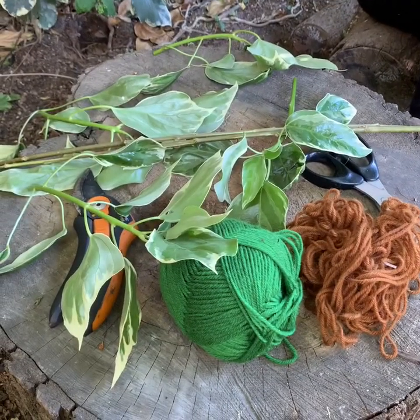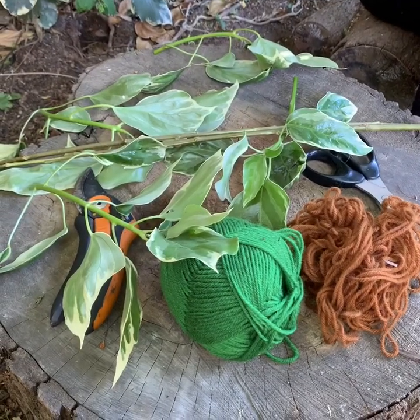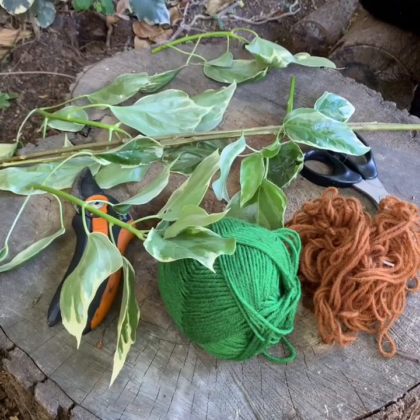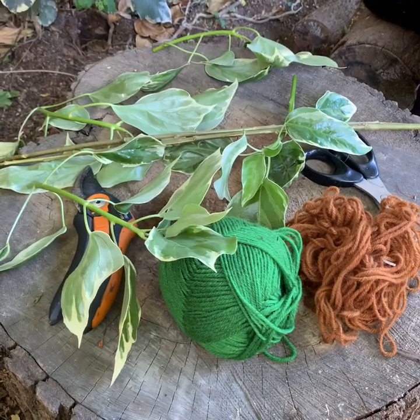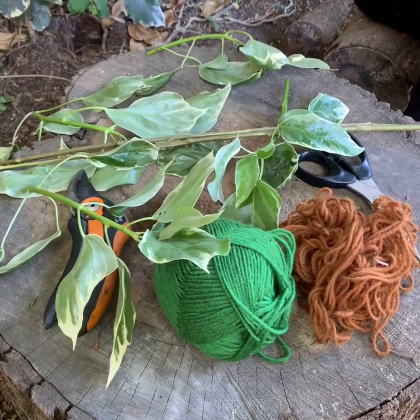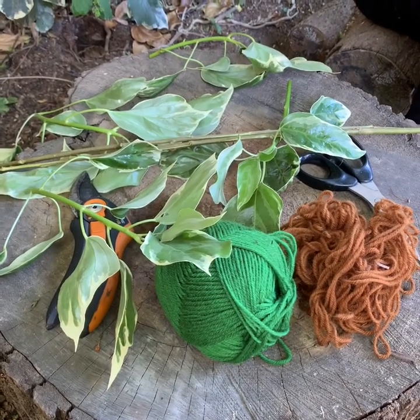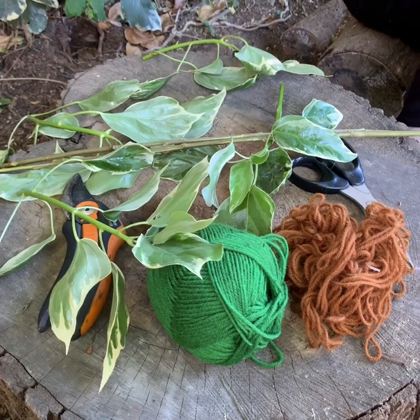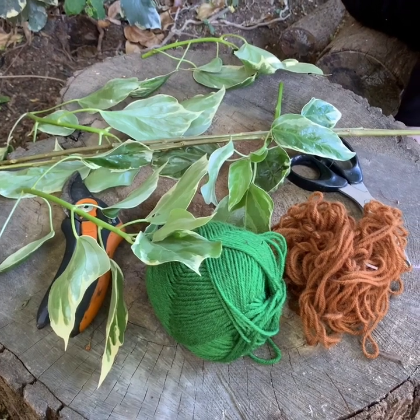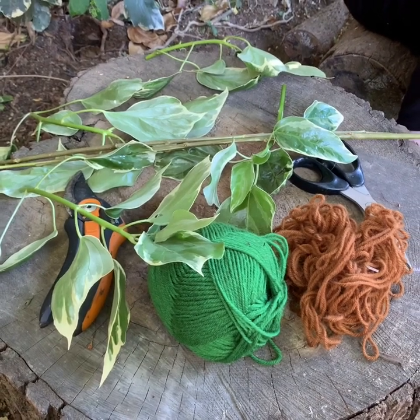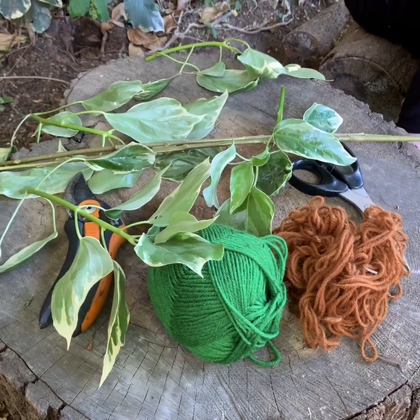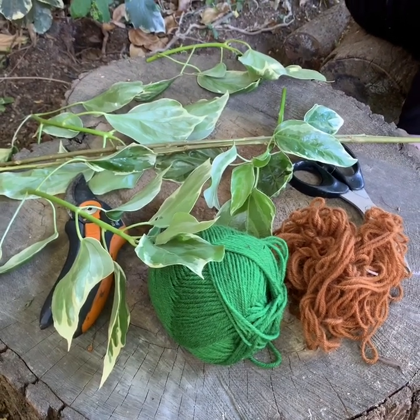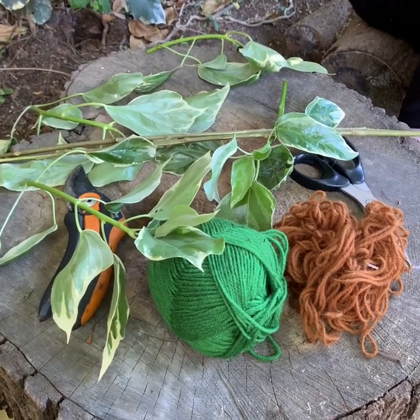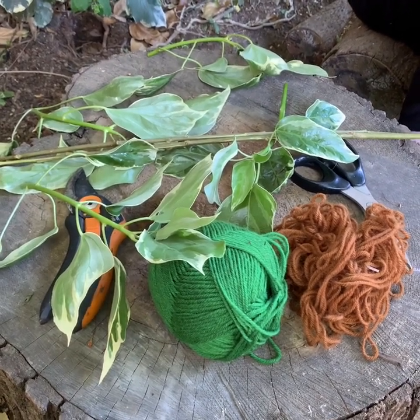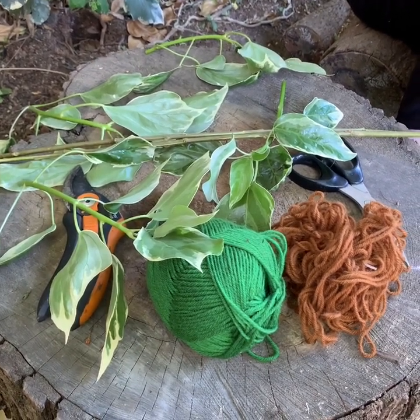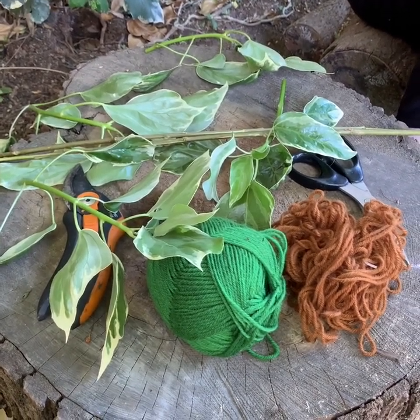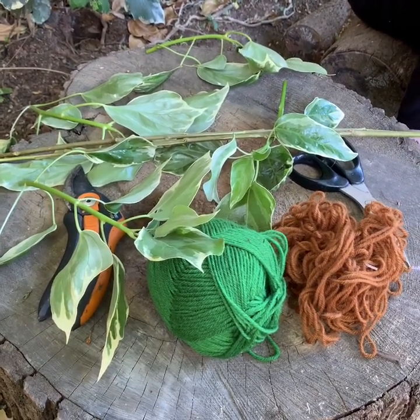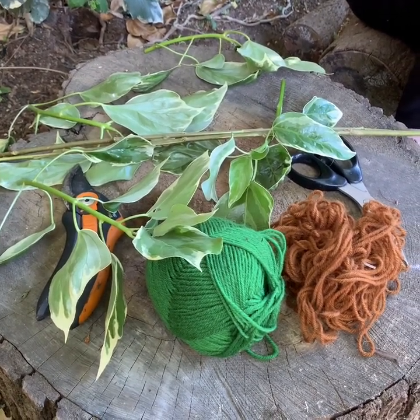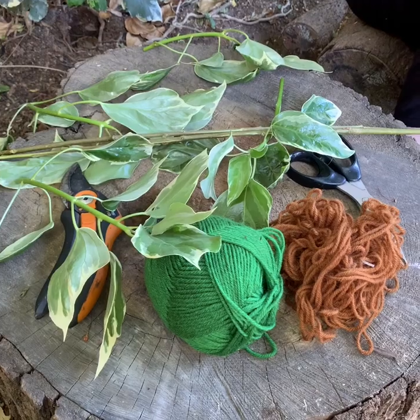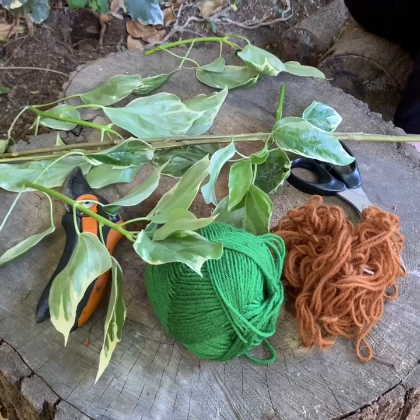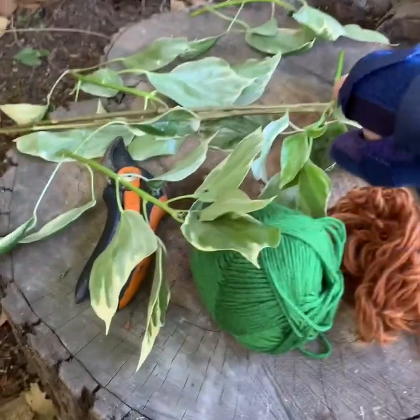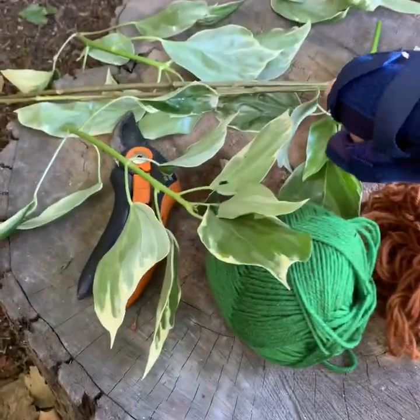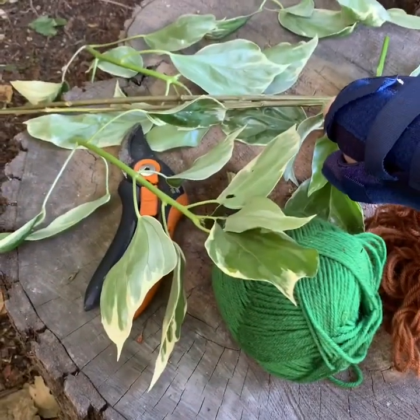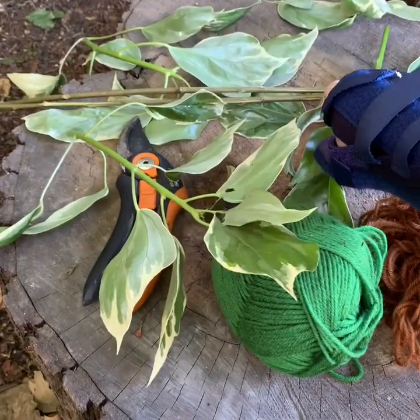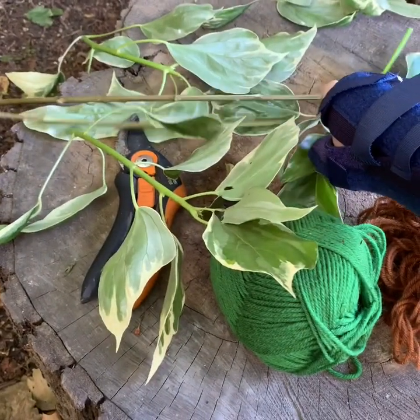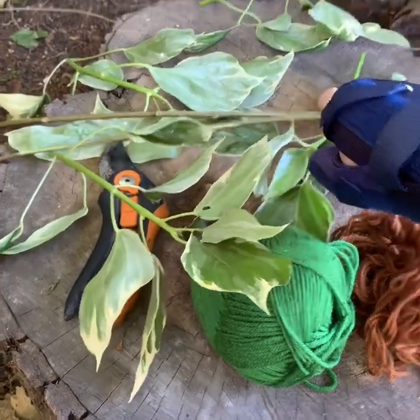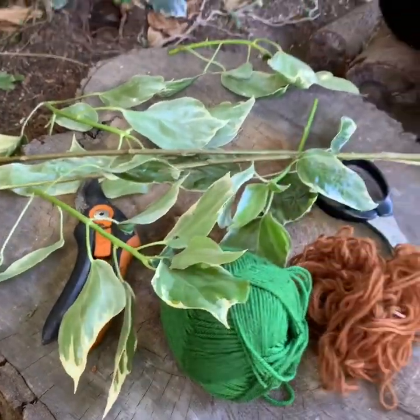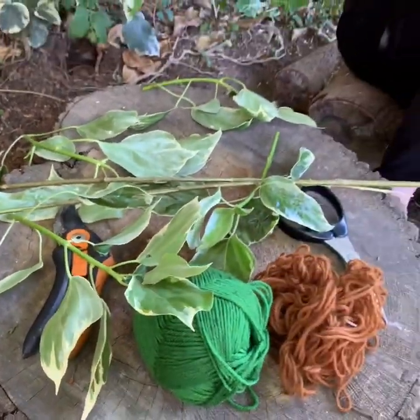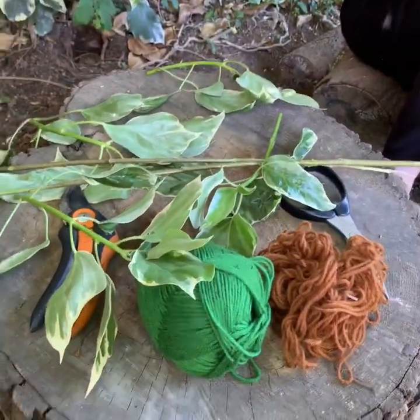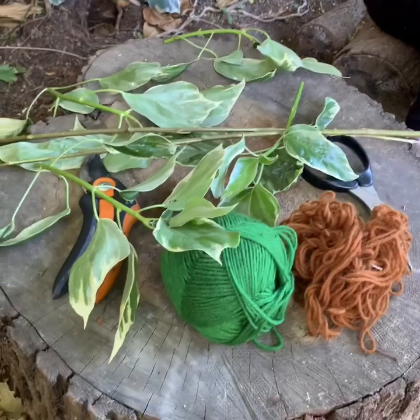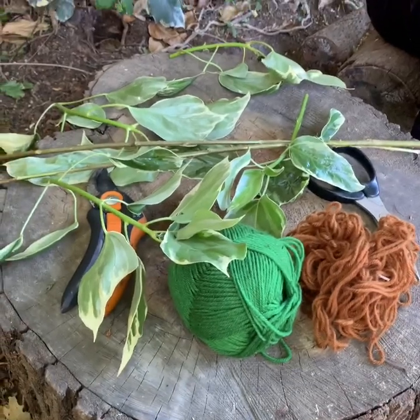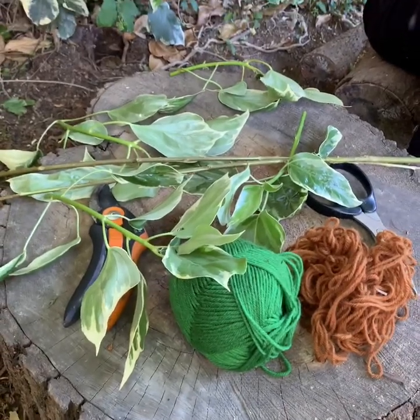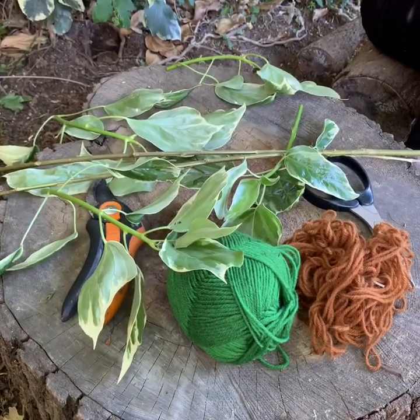What you'll need for today's project is two pieces of willow, one for each person. You can see the willow is at the back here — we're choosing this because it's bendy, so you'll need some bendy willow.